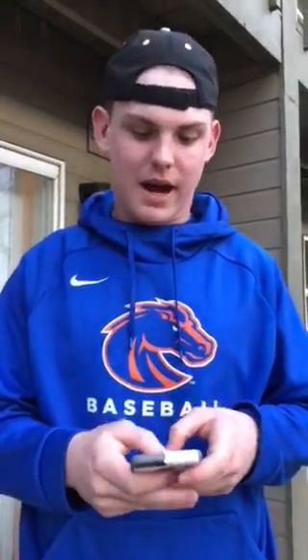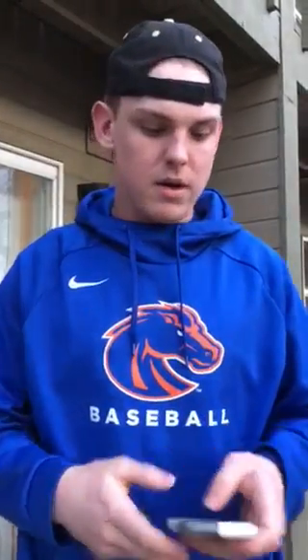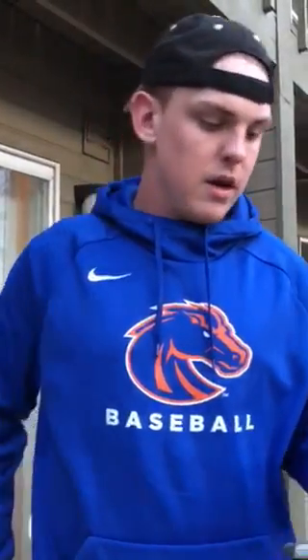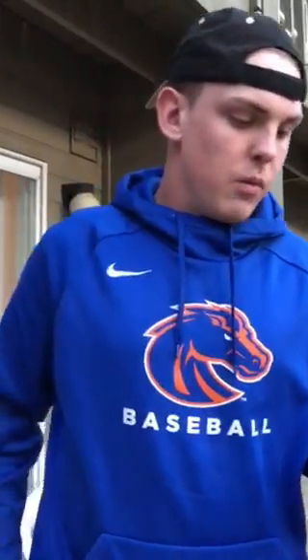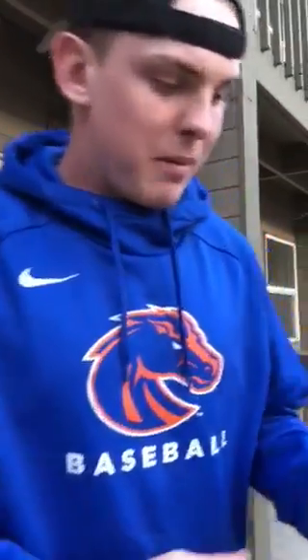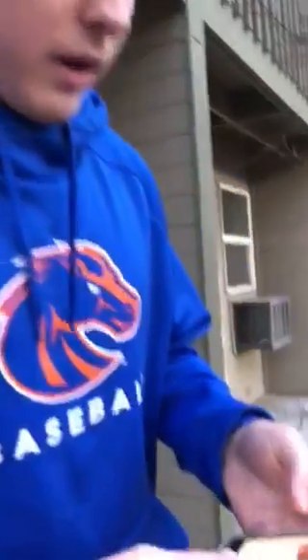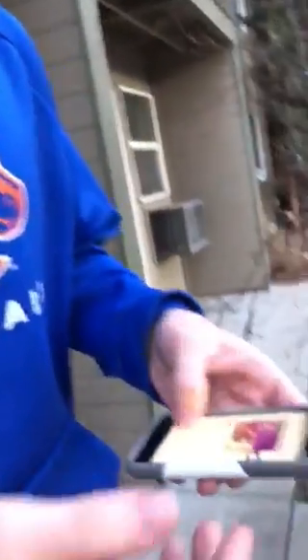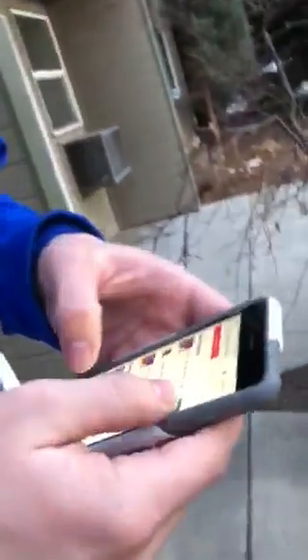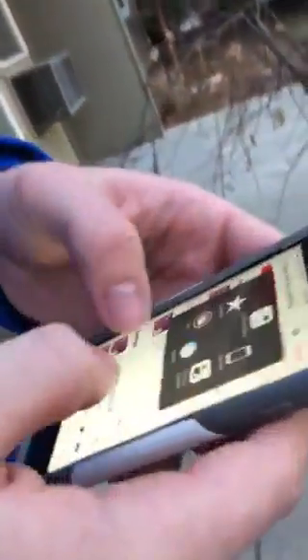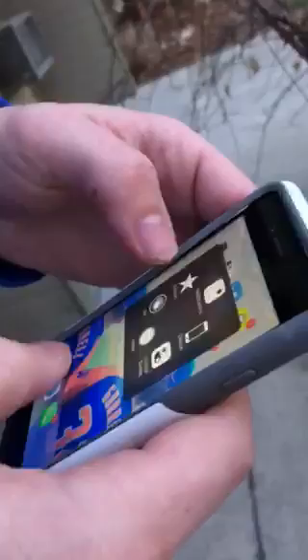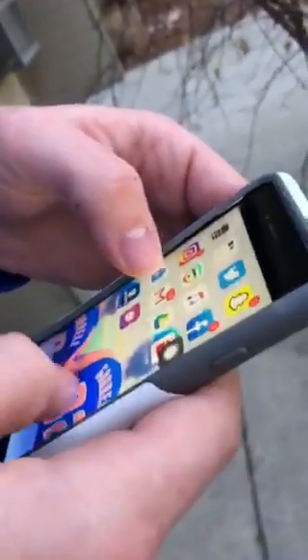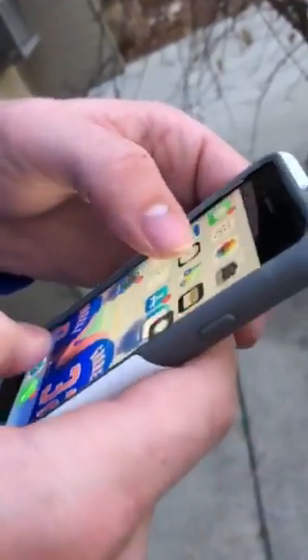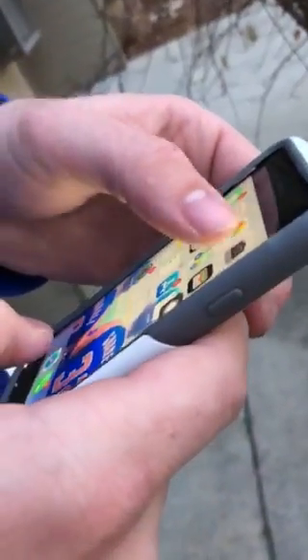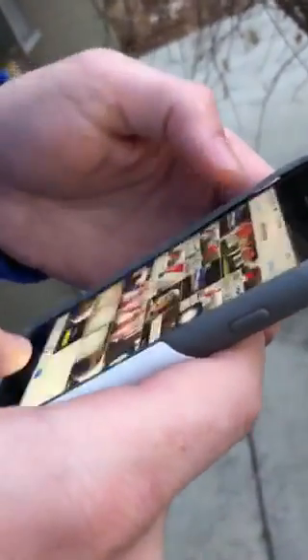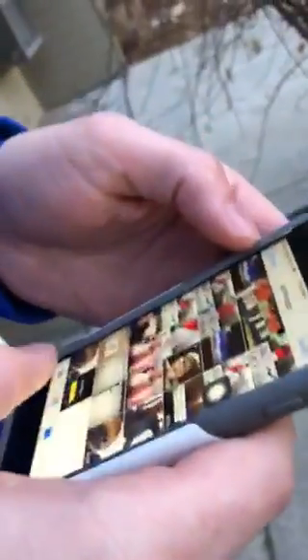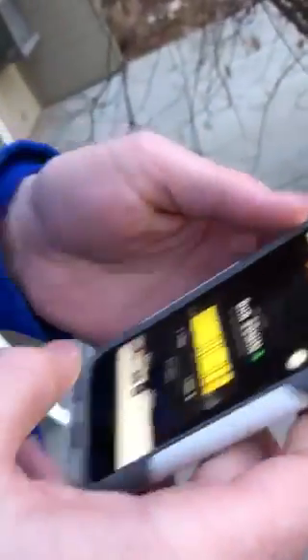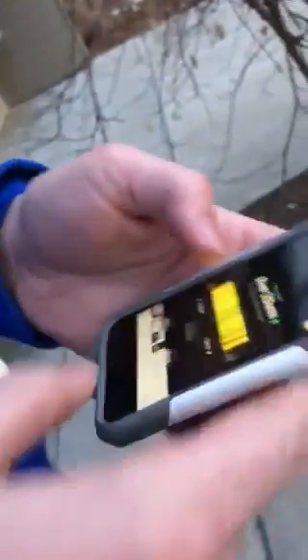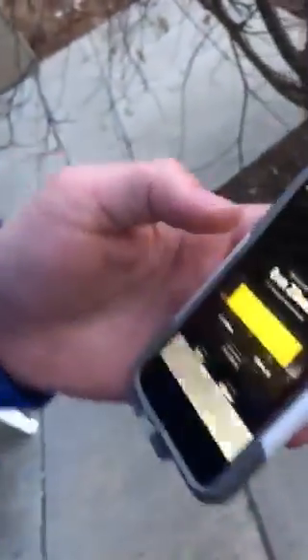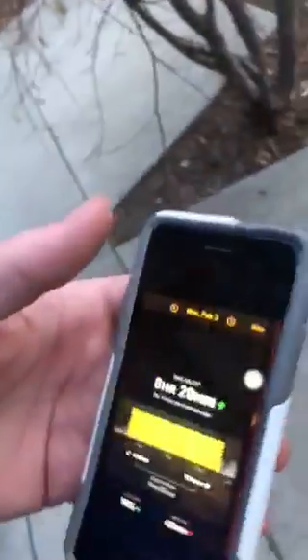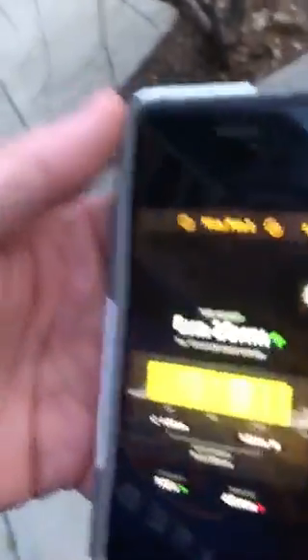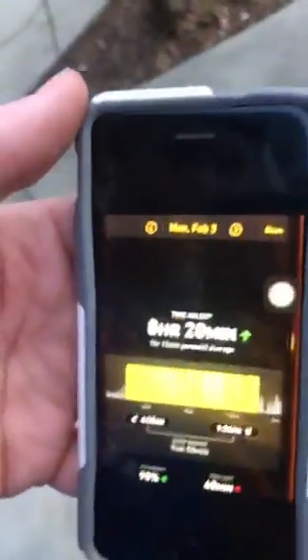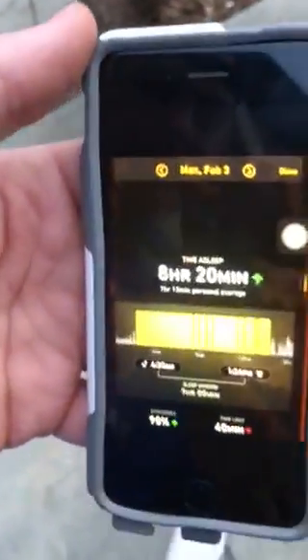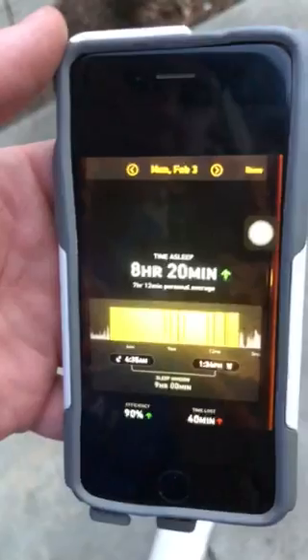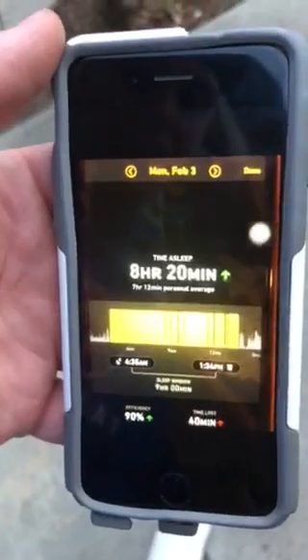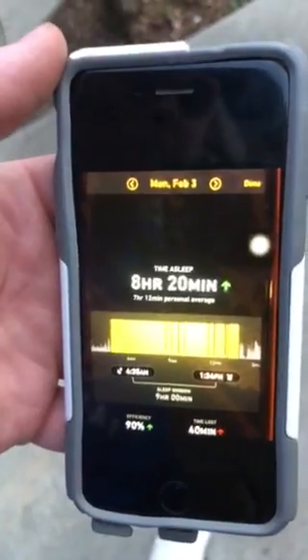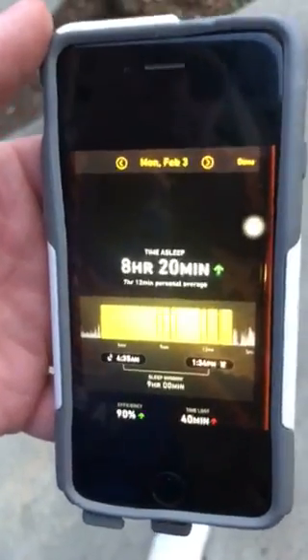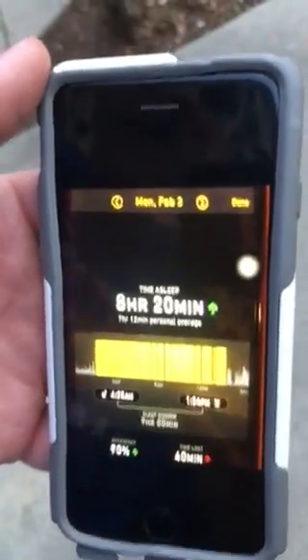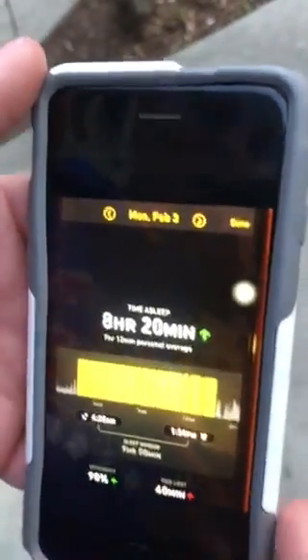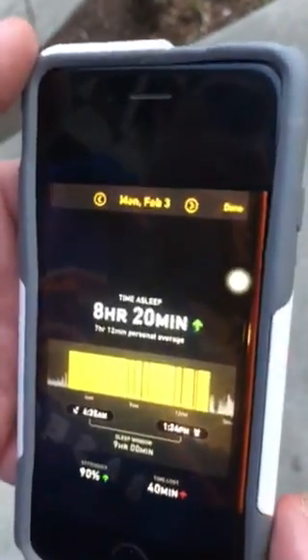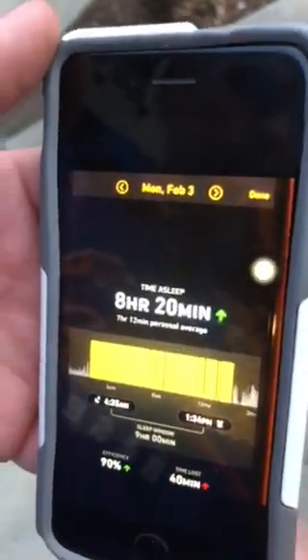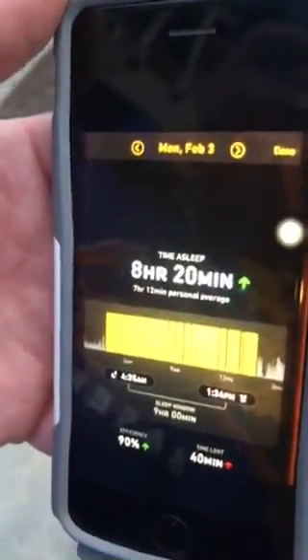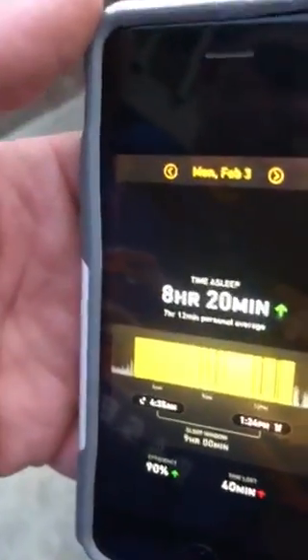Now, when you wake up in the morning, you go to your sleep watch app and you click refresh. After you click refresh, it'll bring up this screen right here where it shows you your amount of sleep the night prior.